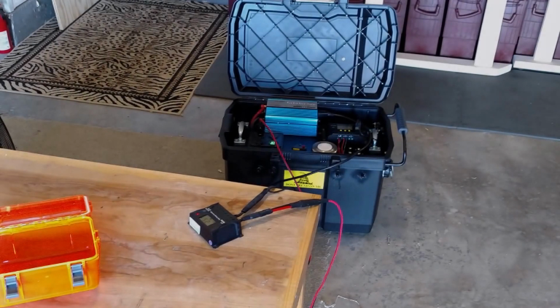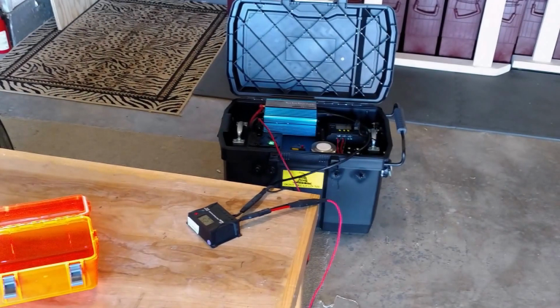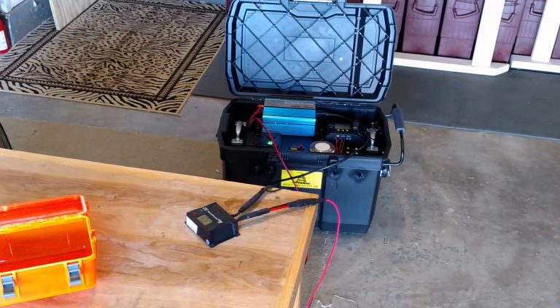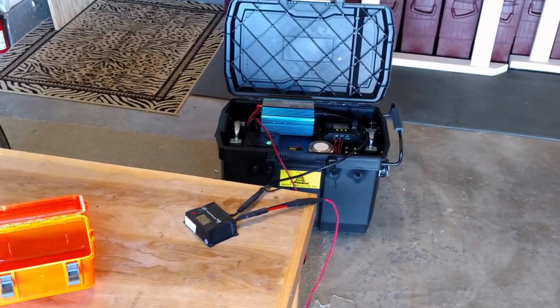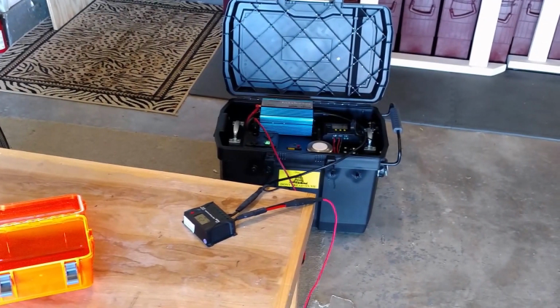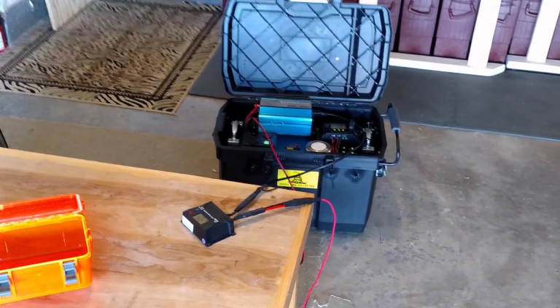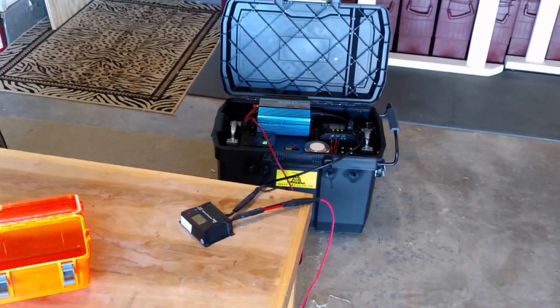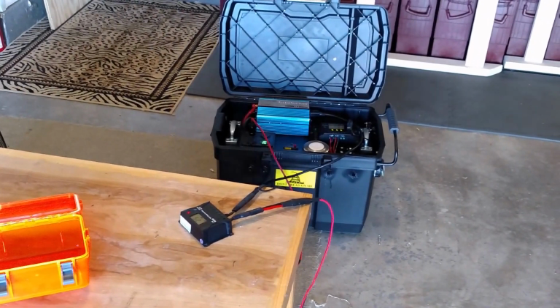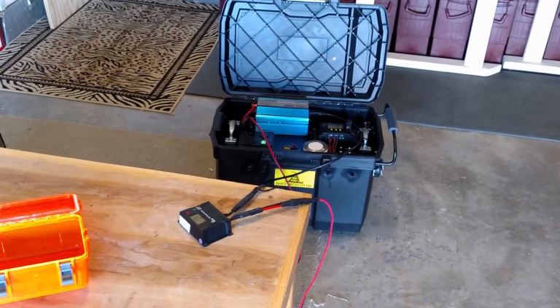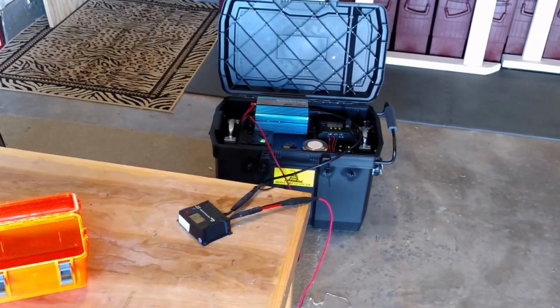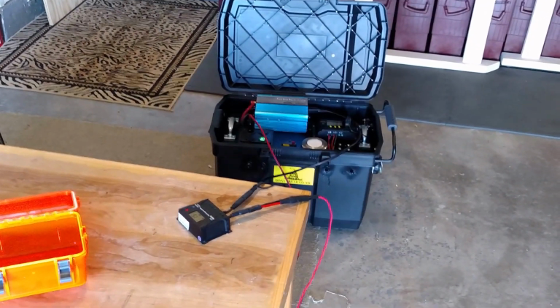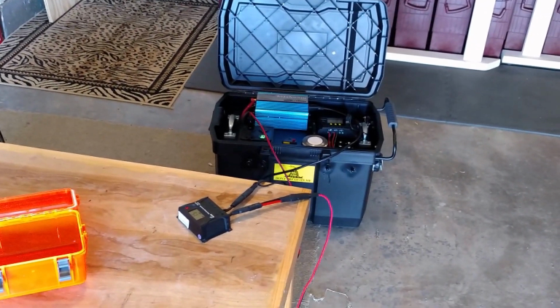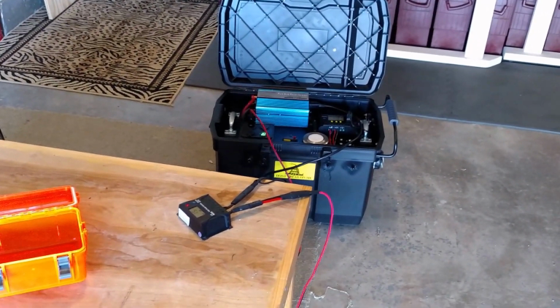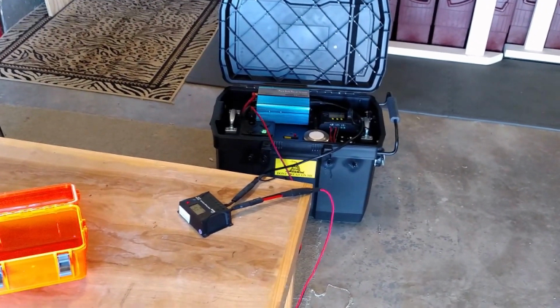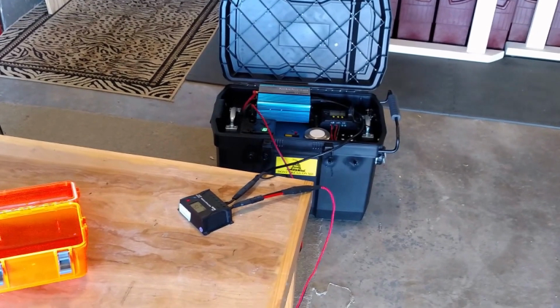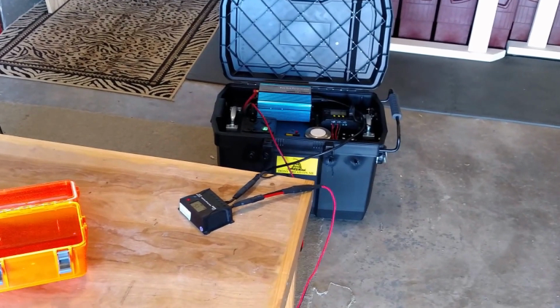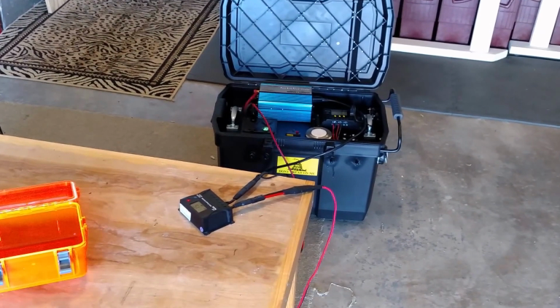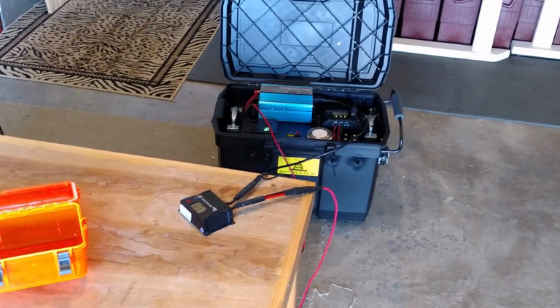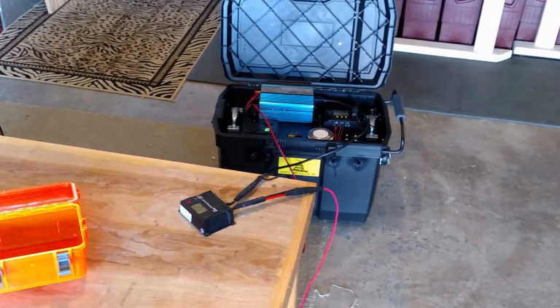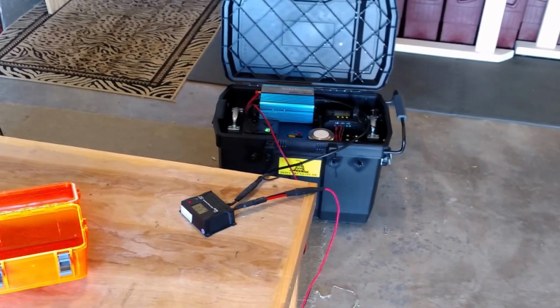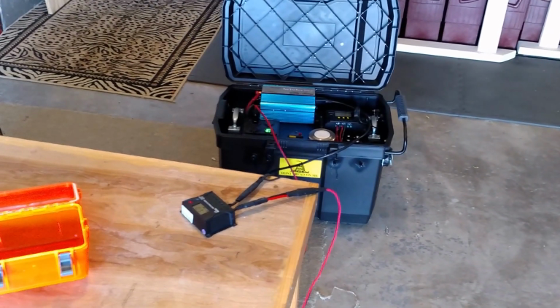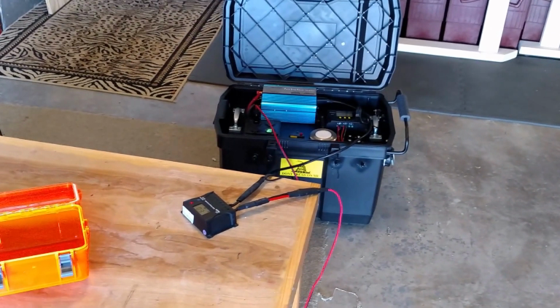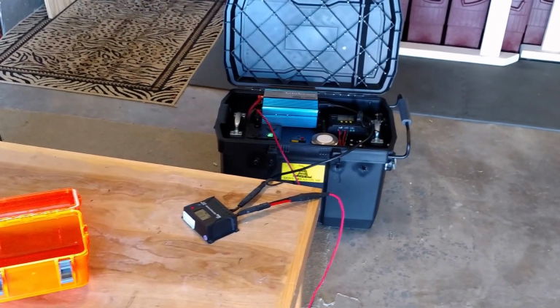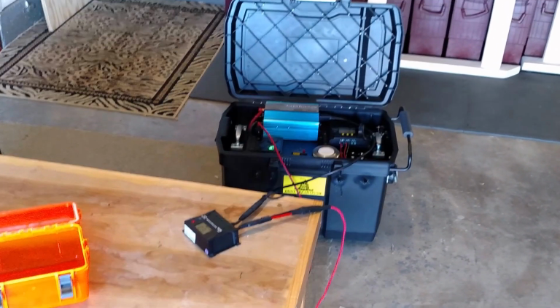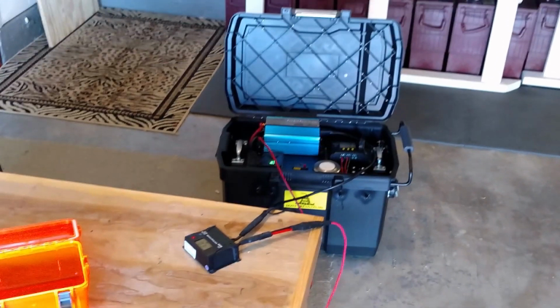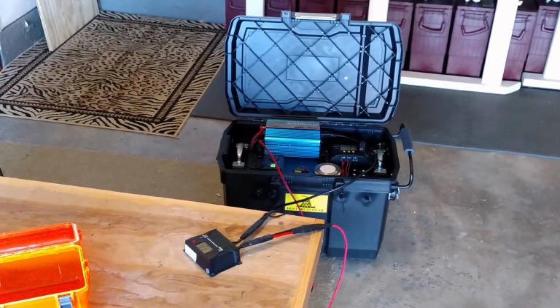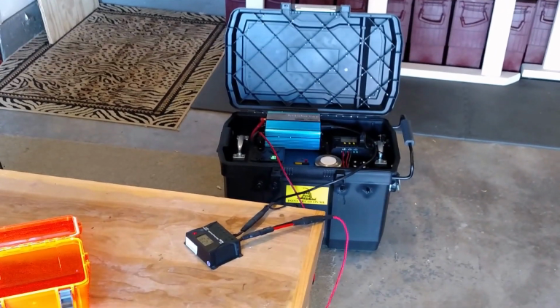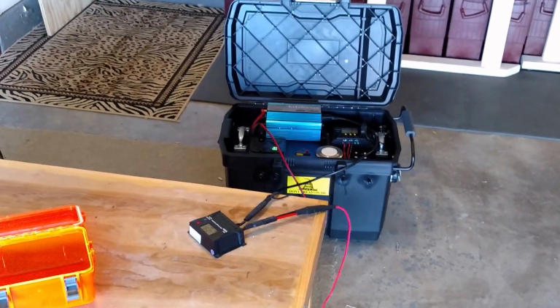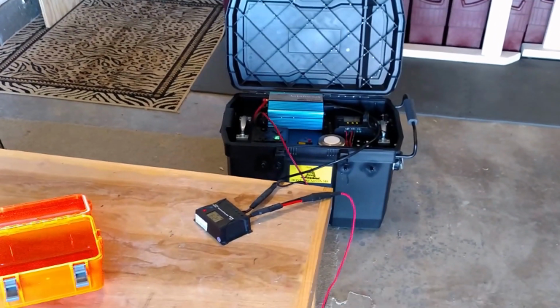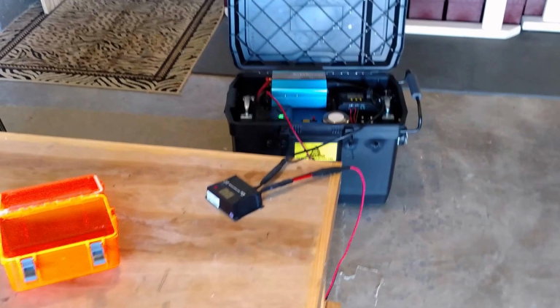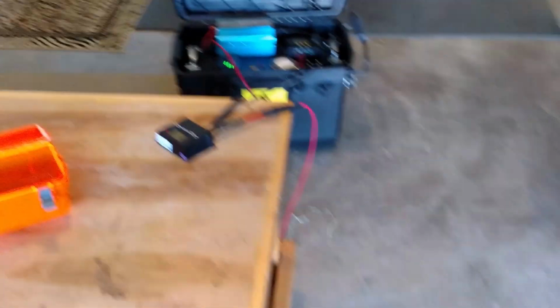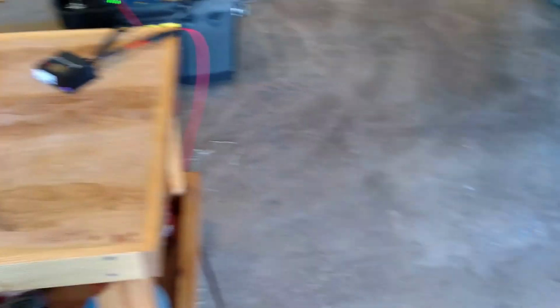Alright, Chris here. I'm doing some testing with this solar charger hooked up to my truck. I'm using the truck as a solar panel to charge this portable solar generator. Let me show you.